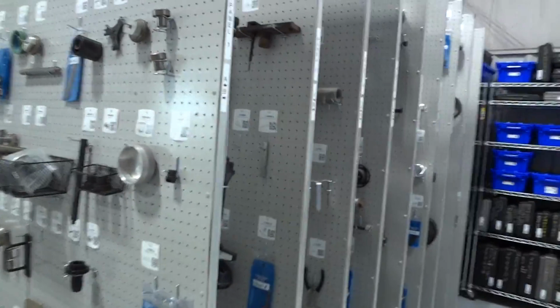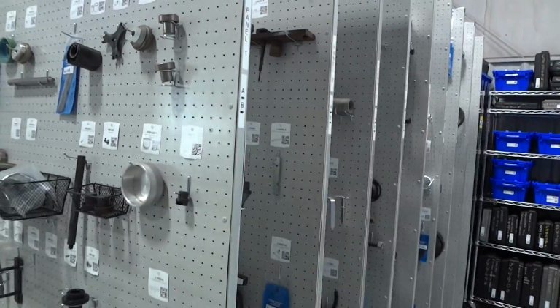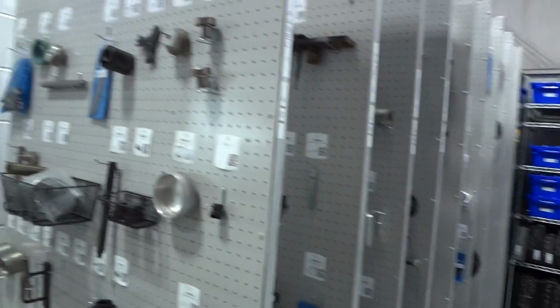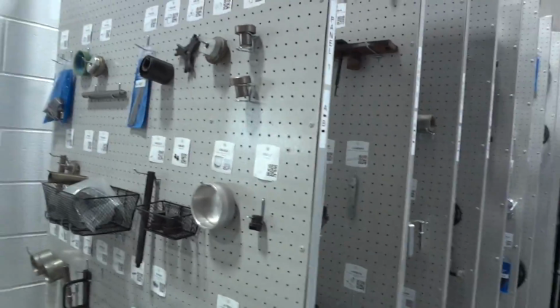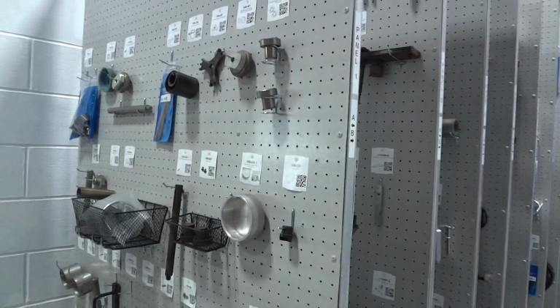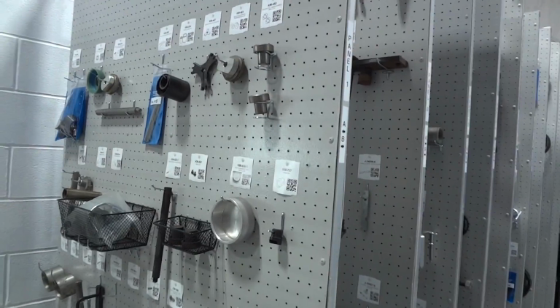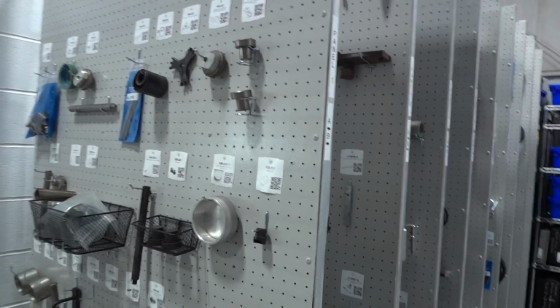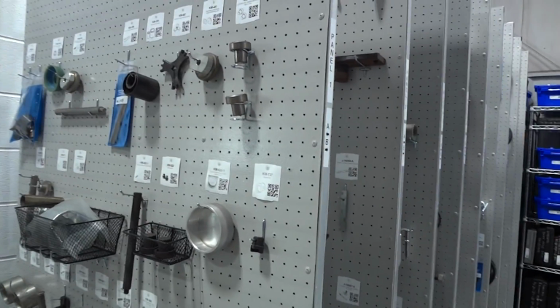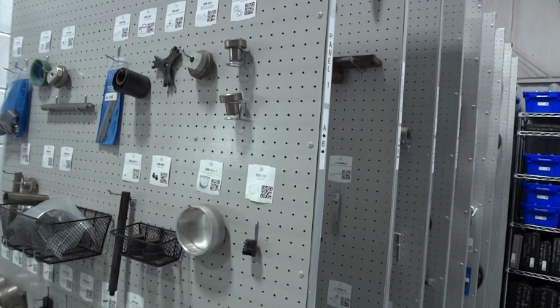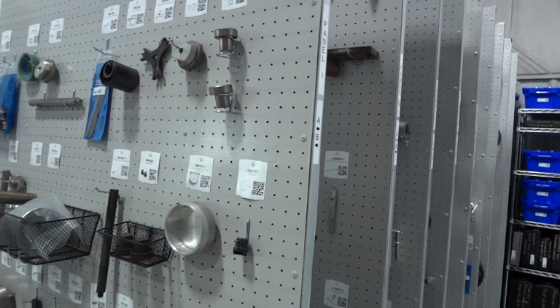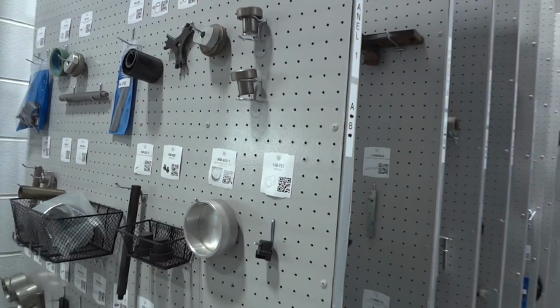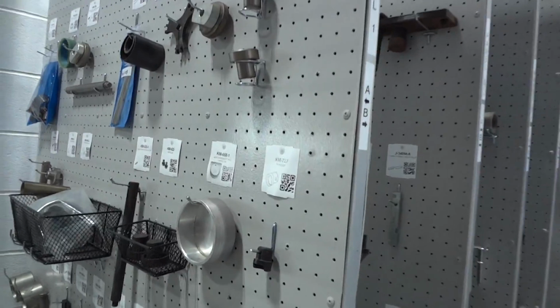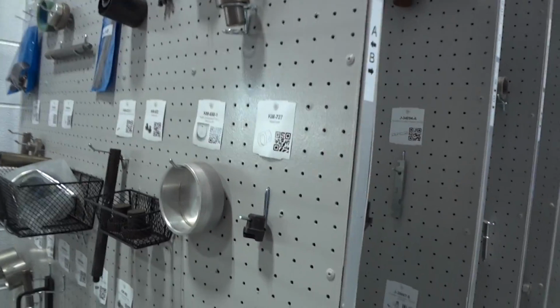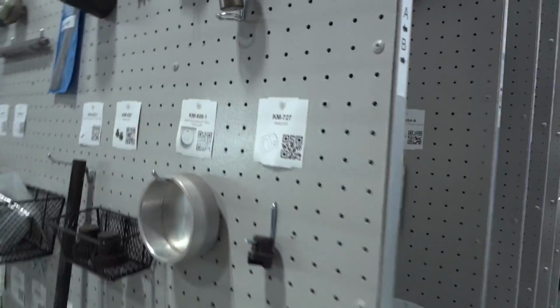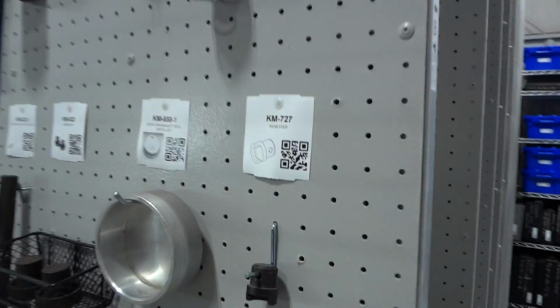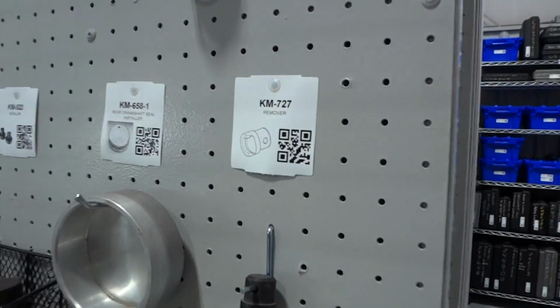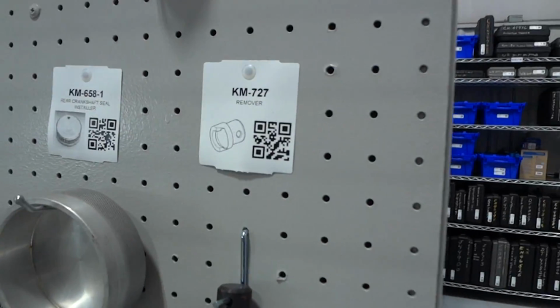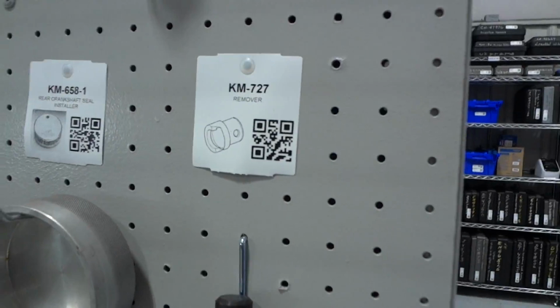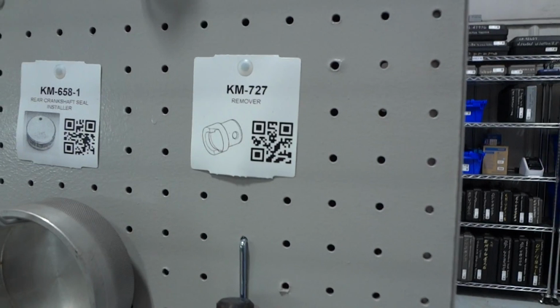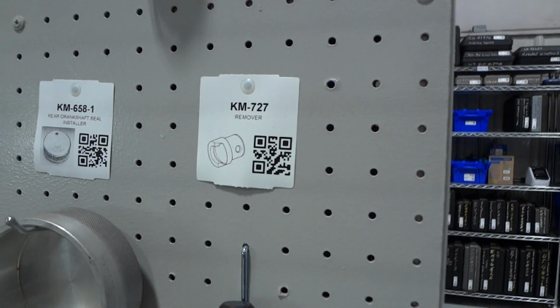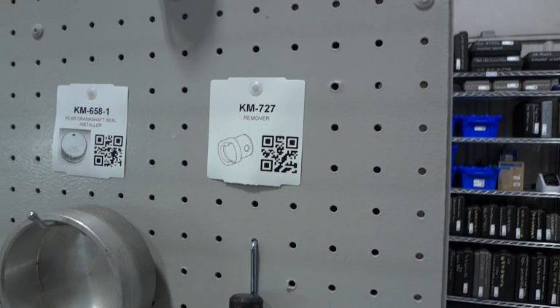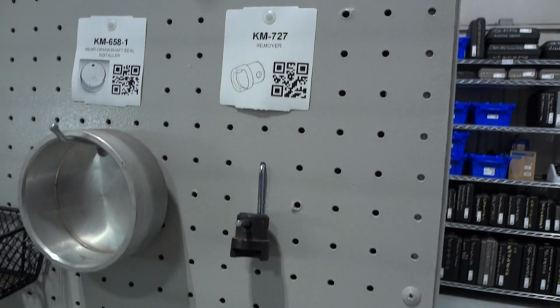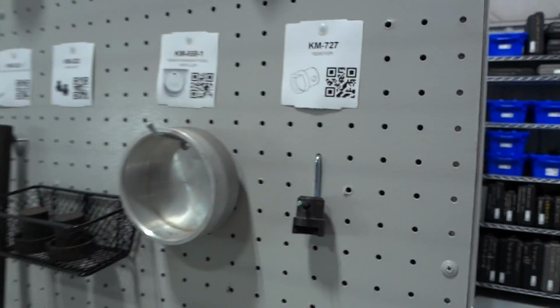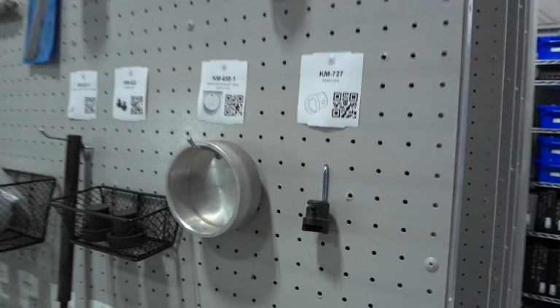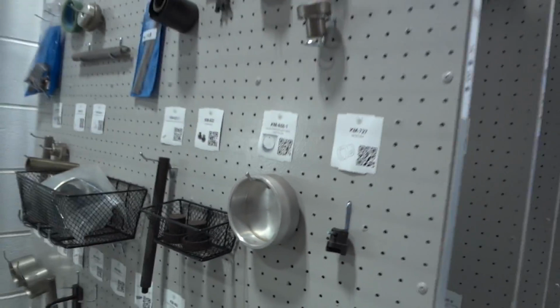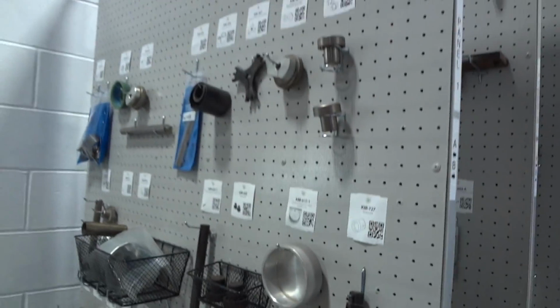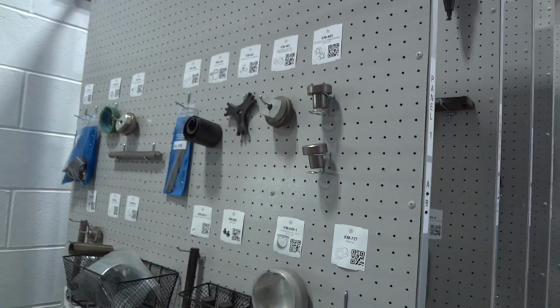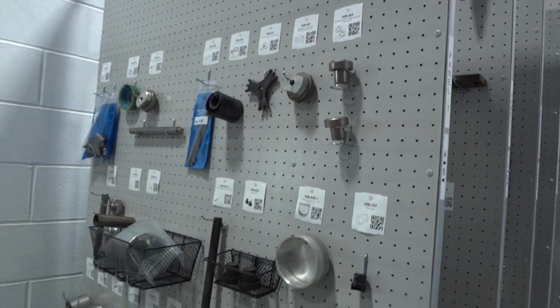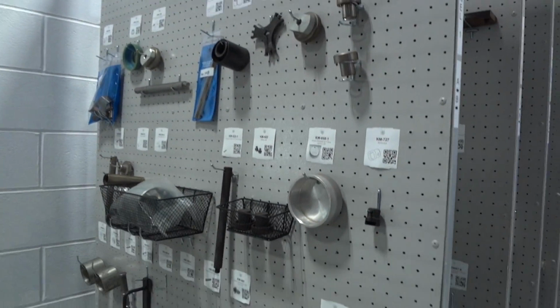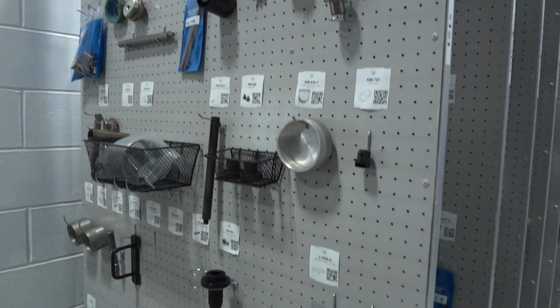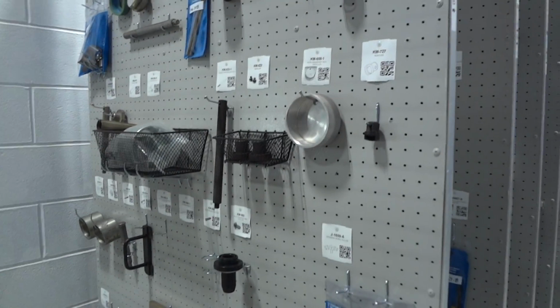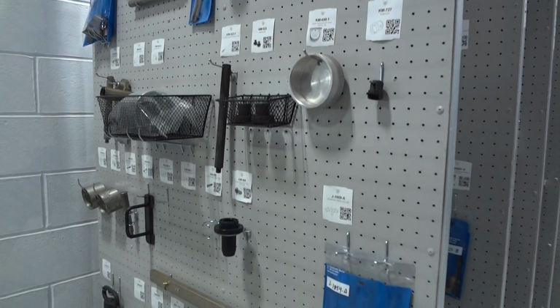Every tool has been inventoried and organized onto these panels numerically. They have a tag with a QR code on them, and it gives you an idea of how the panels look.